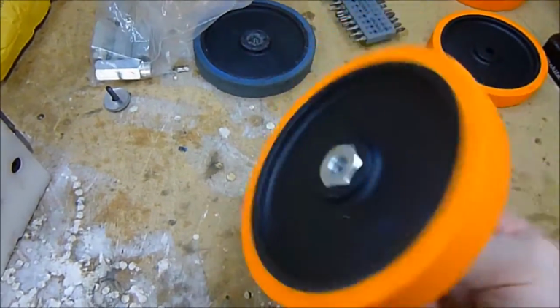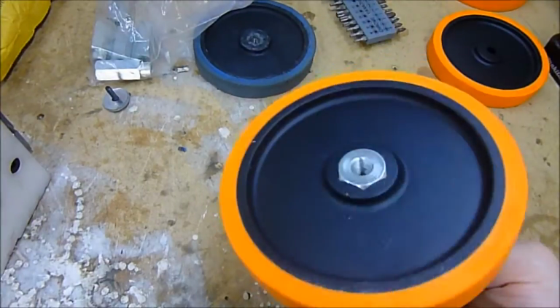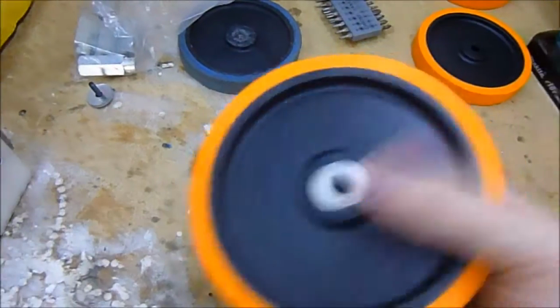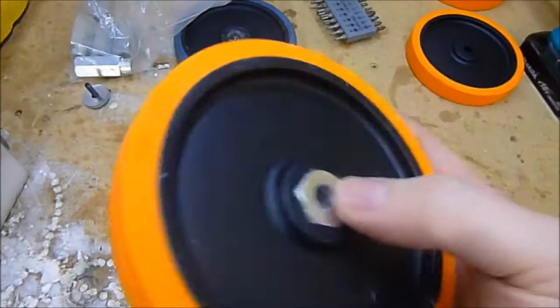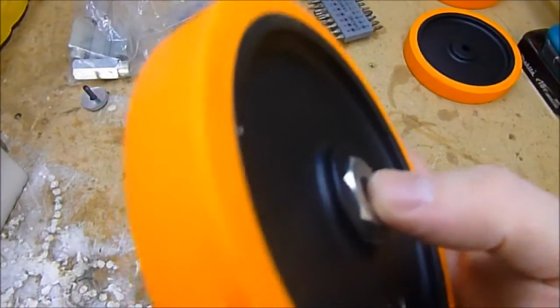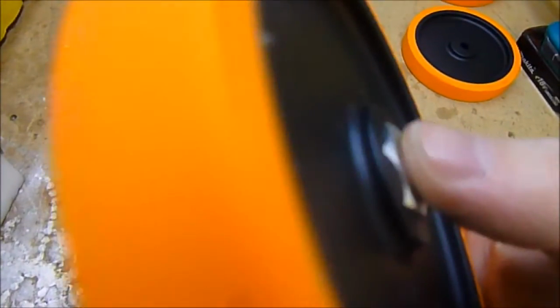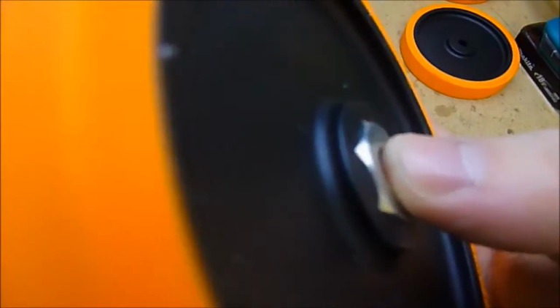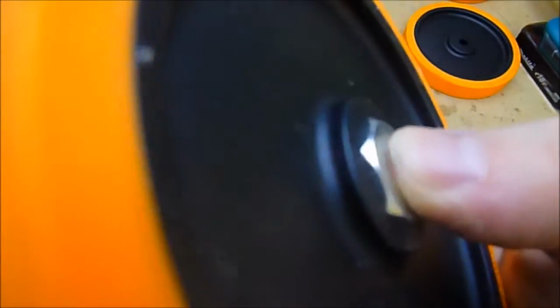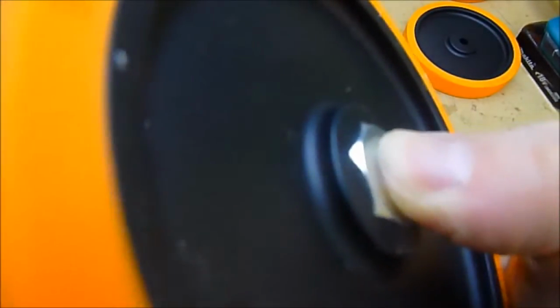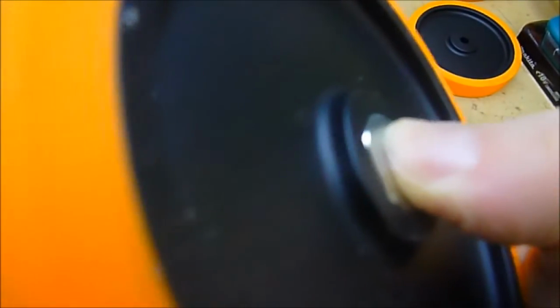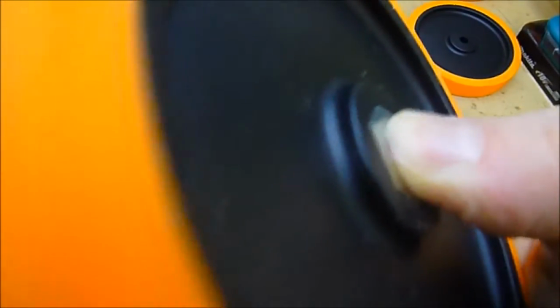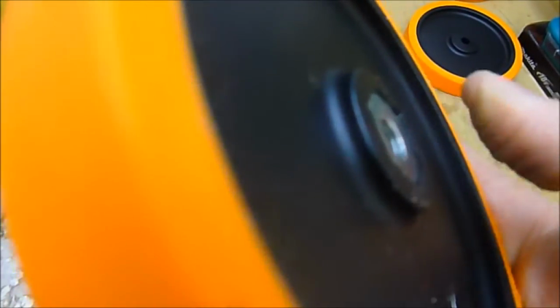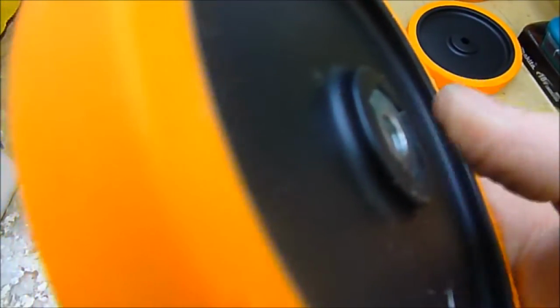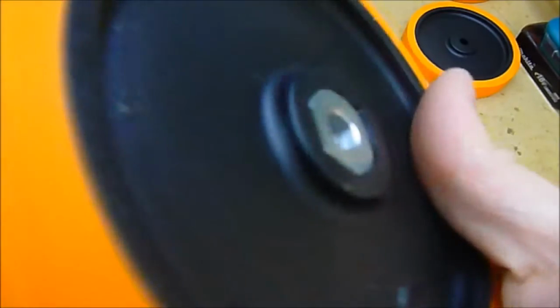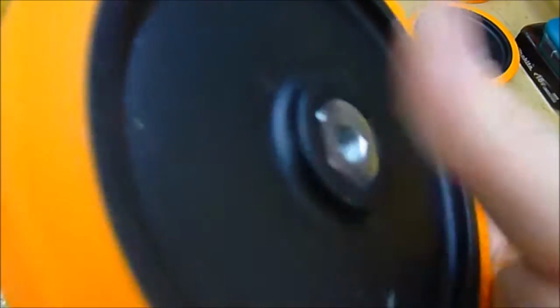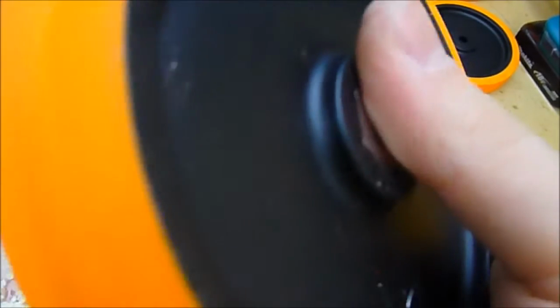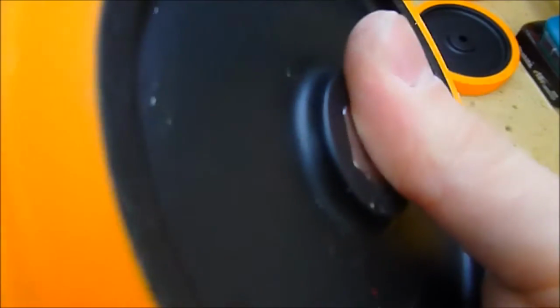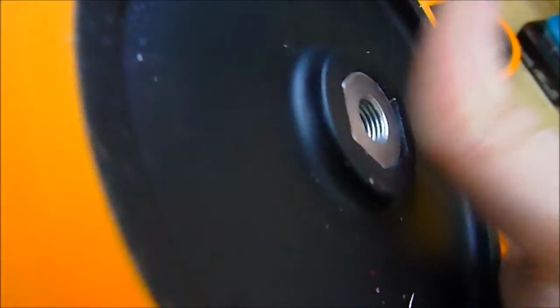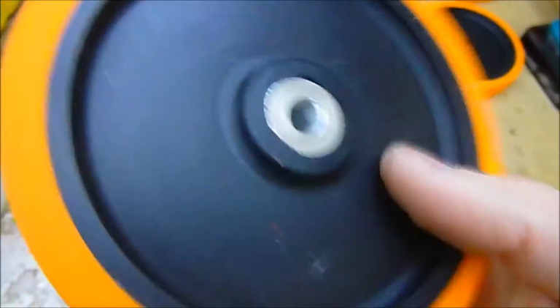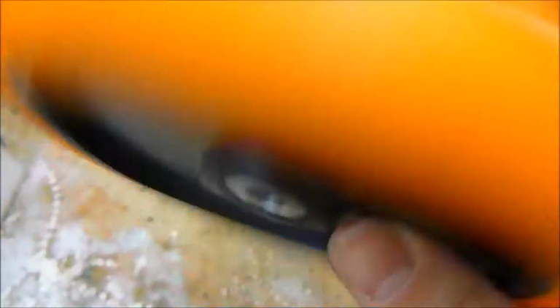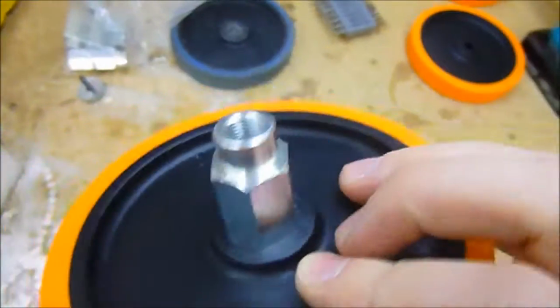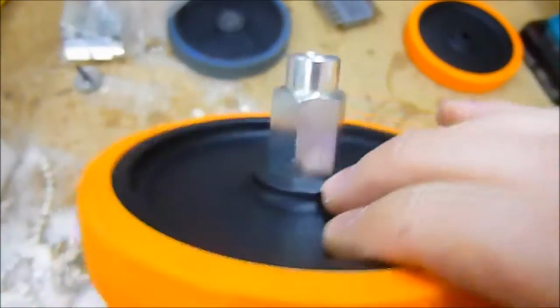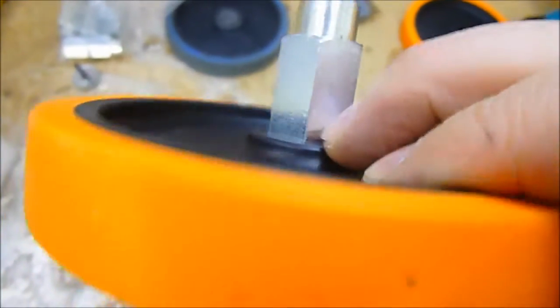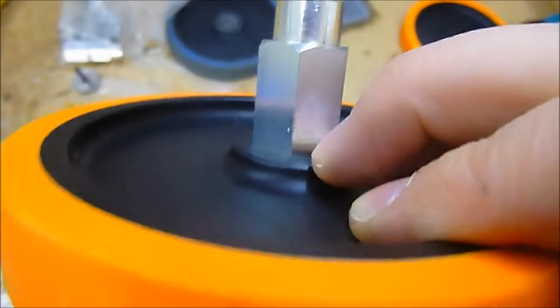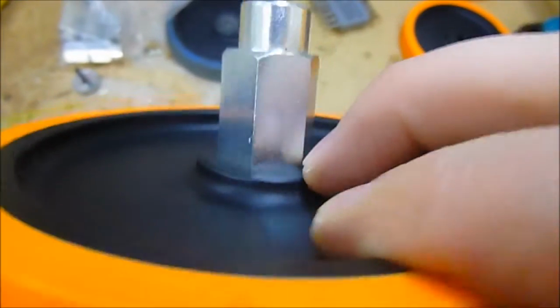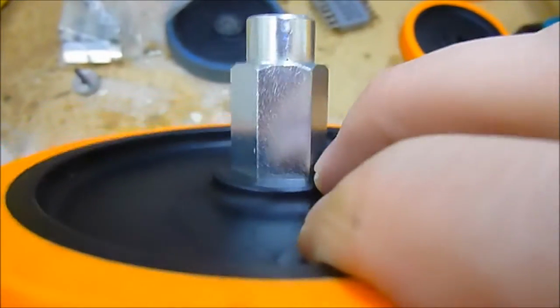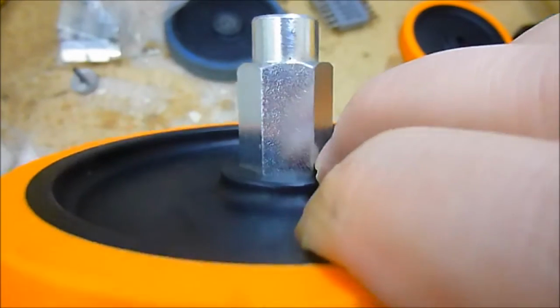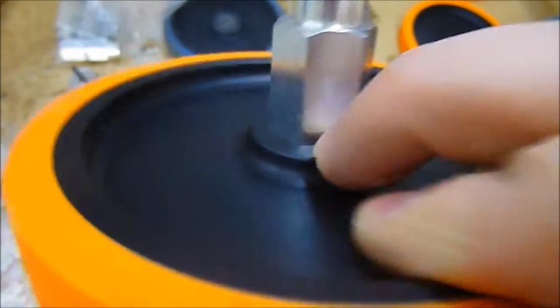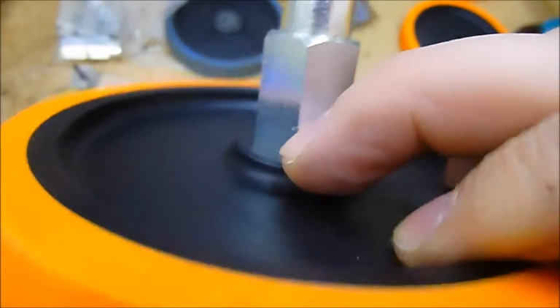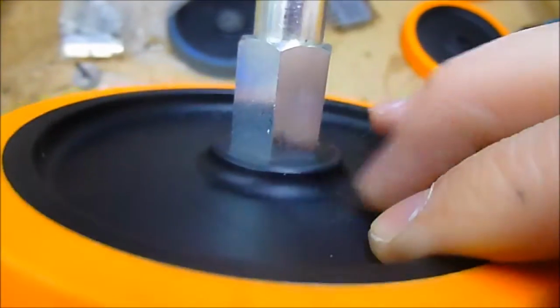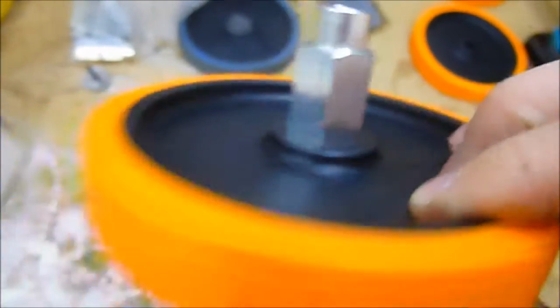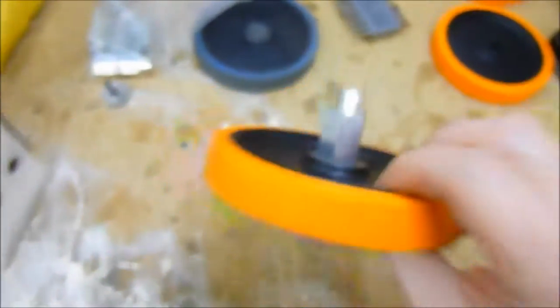What you need to do is make sure that the adapter is flush with the boss of the wheel on this side. And then on the other side, just mark a line around there, again flush, and cut it with a hacksaw.